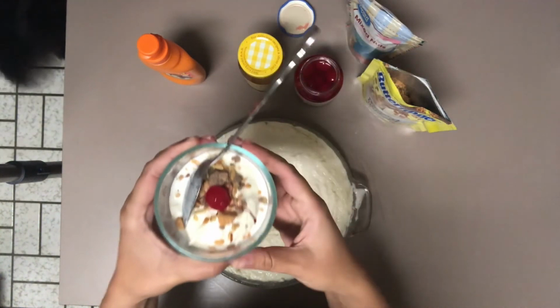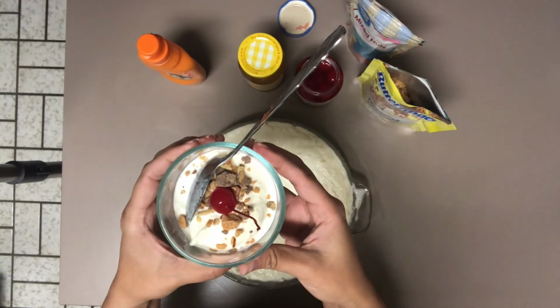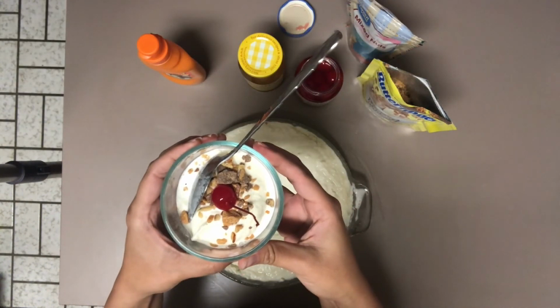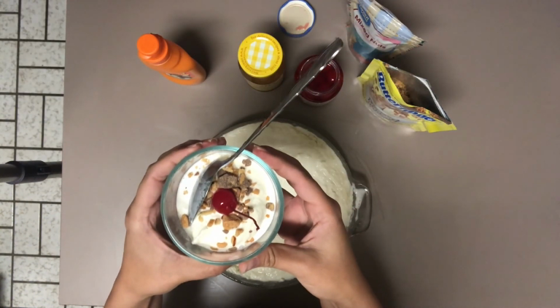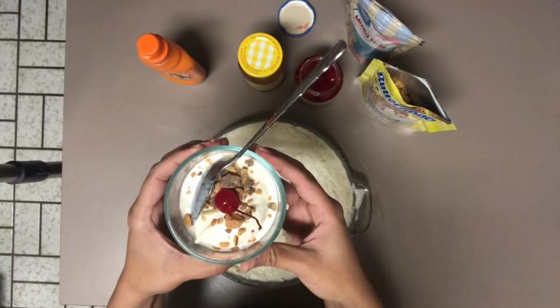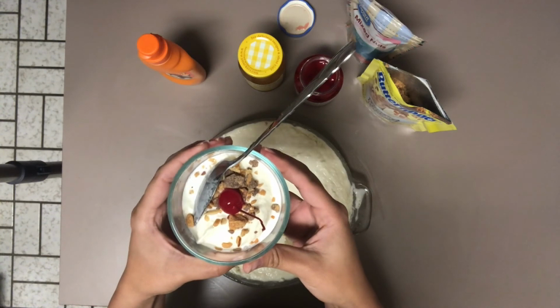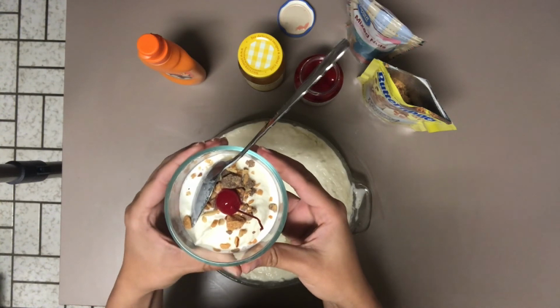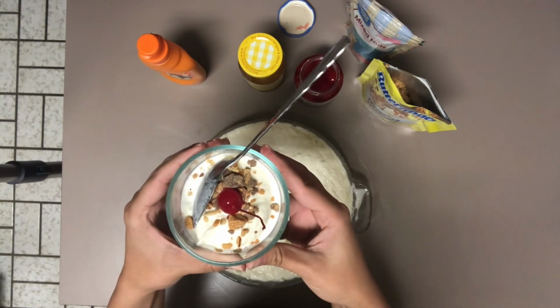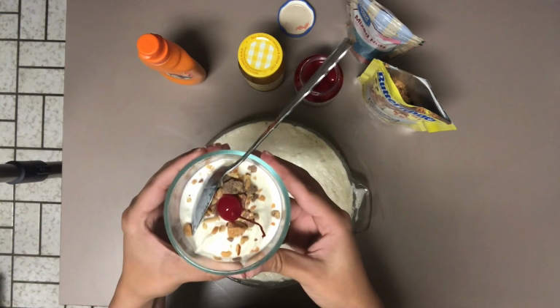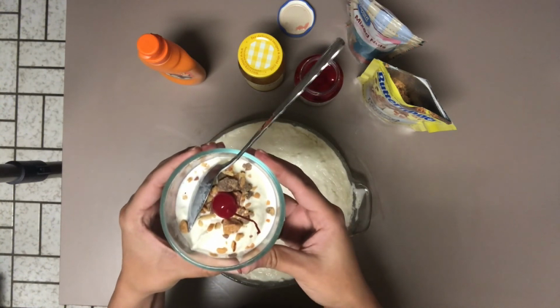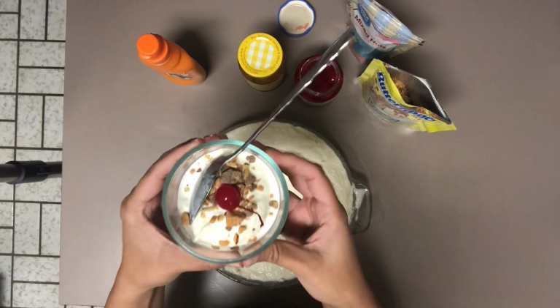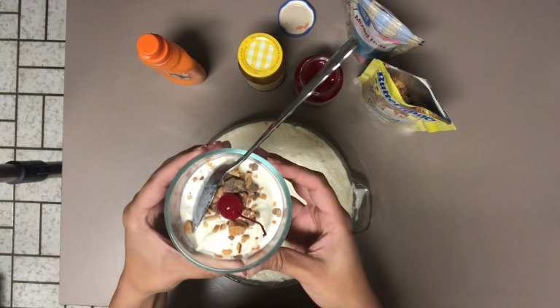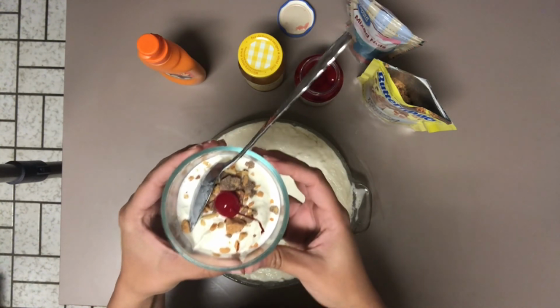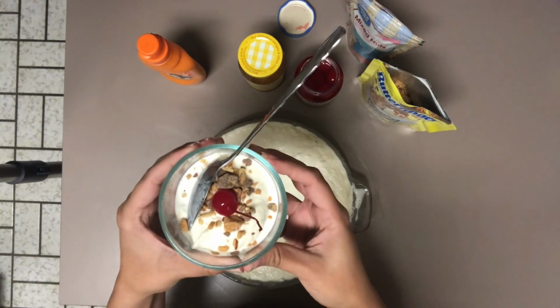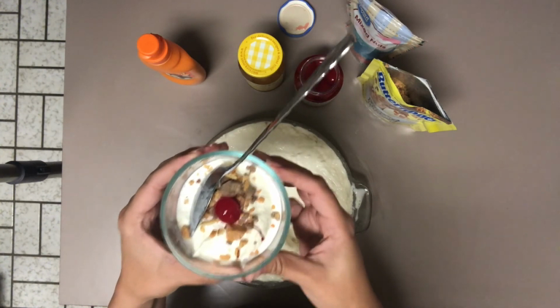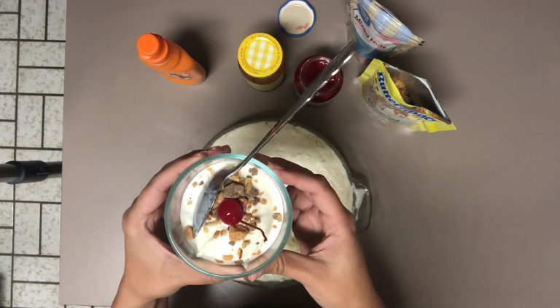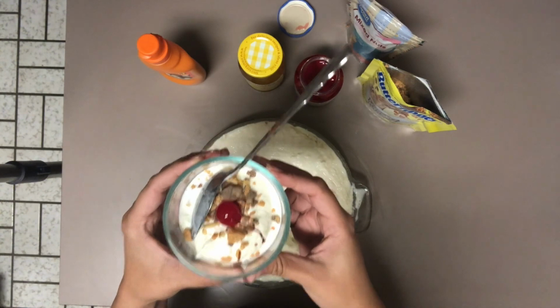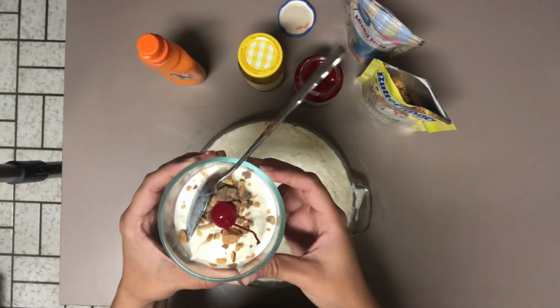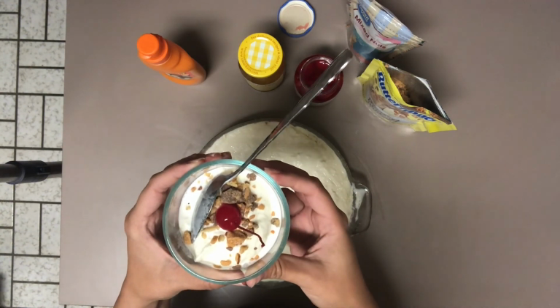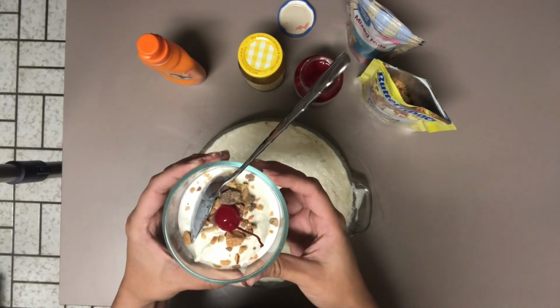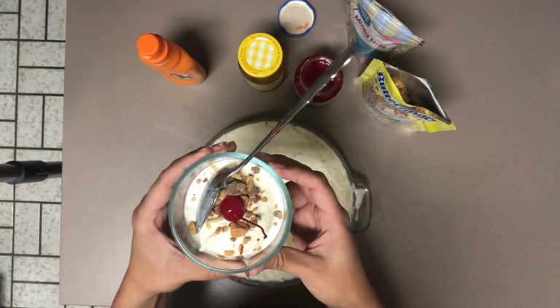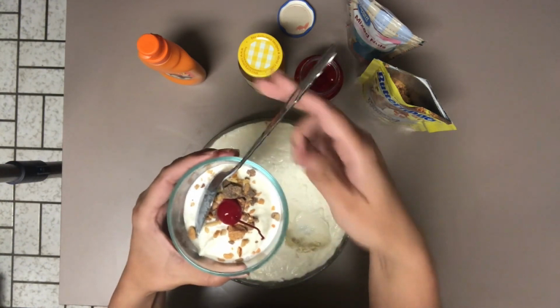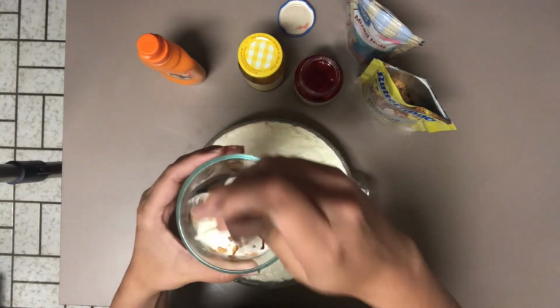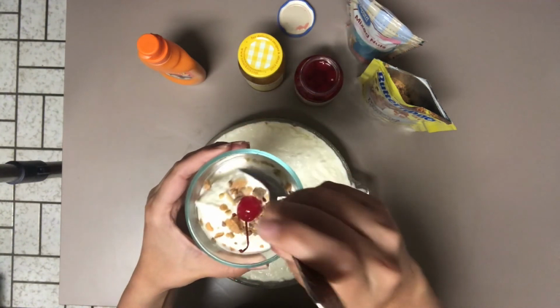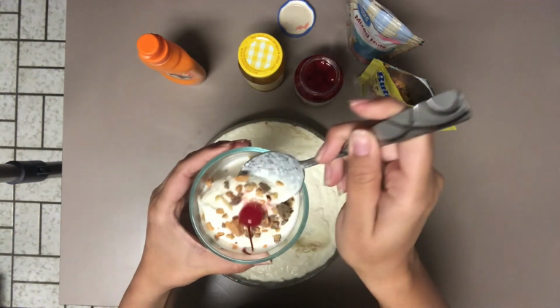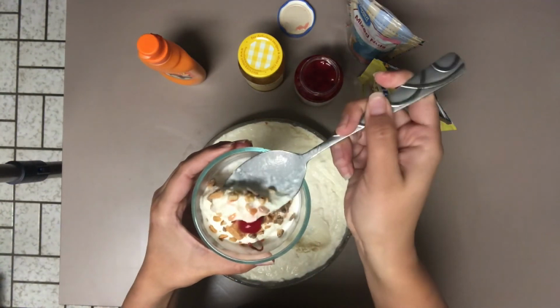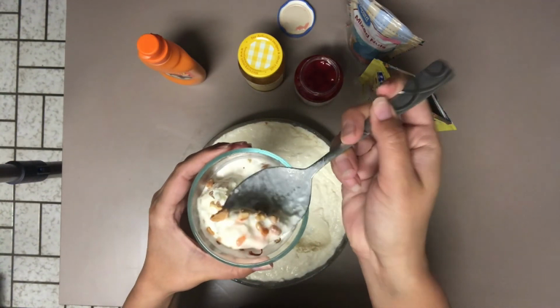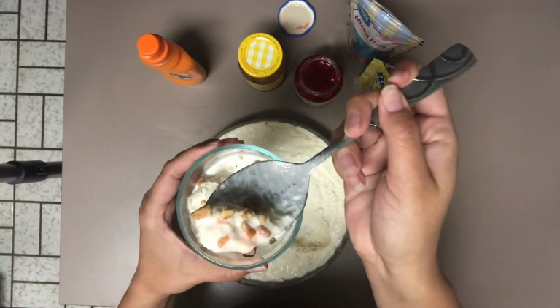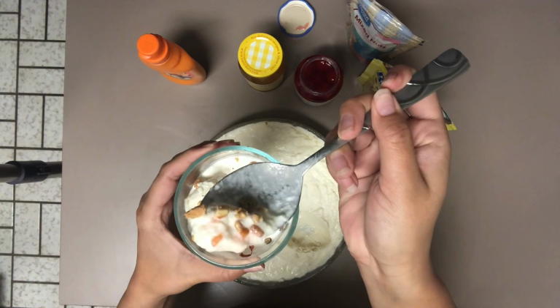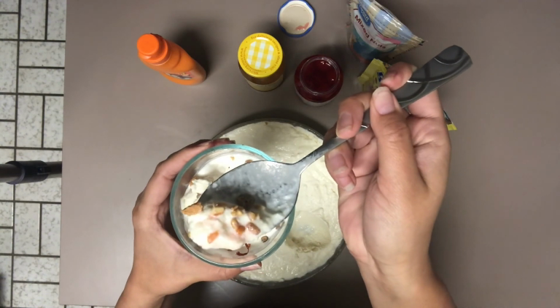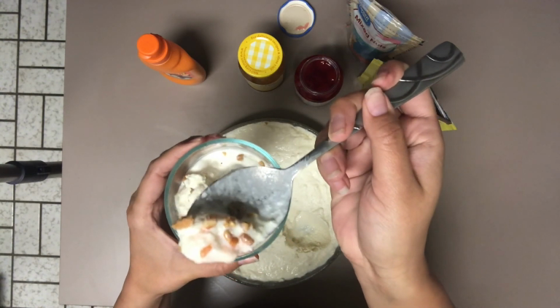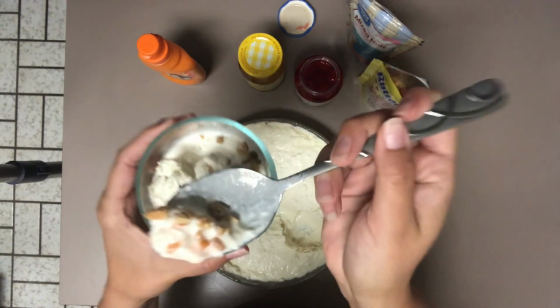Thank you all for joining us for part four of our five-part STEM Eats cookbook recipes. This has been vanilla ice cream and I am going to enjoy. Bon Appétit — we'll see you next time!